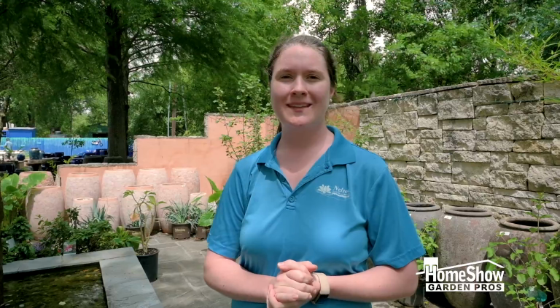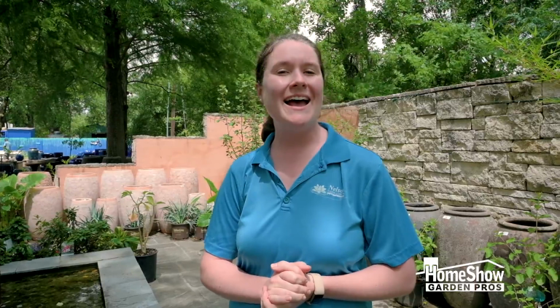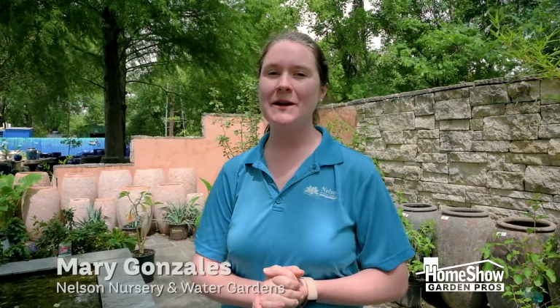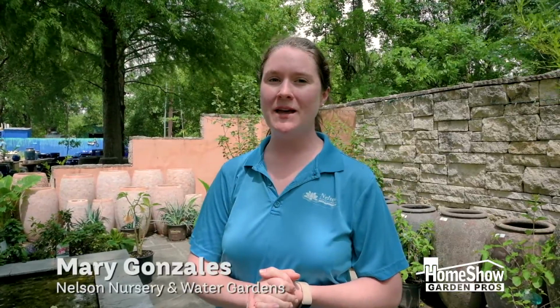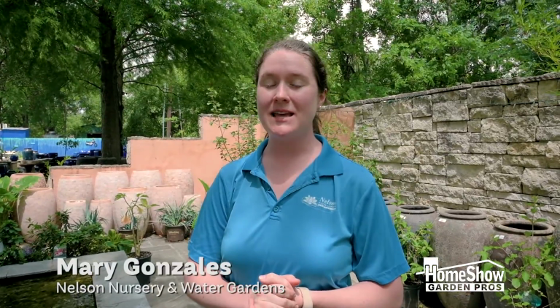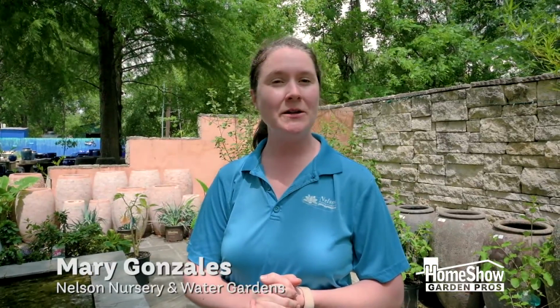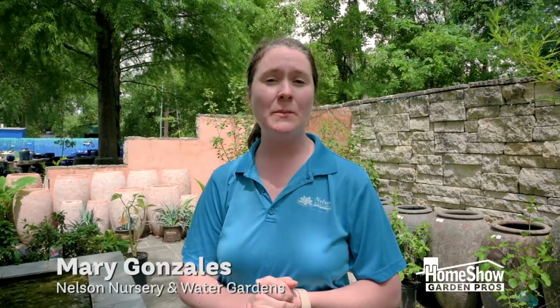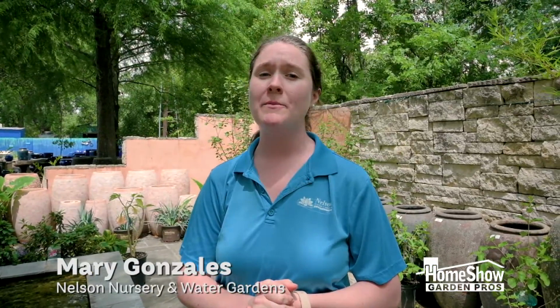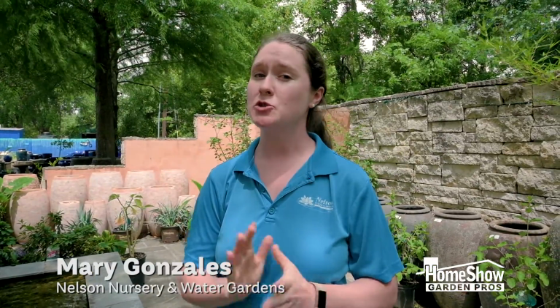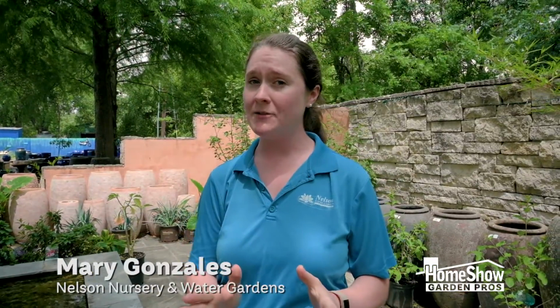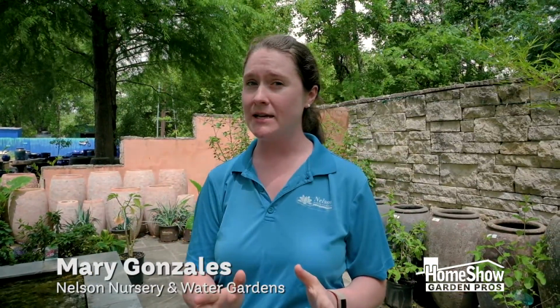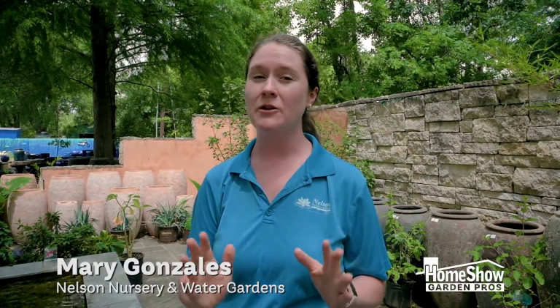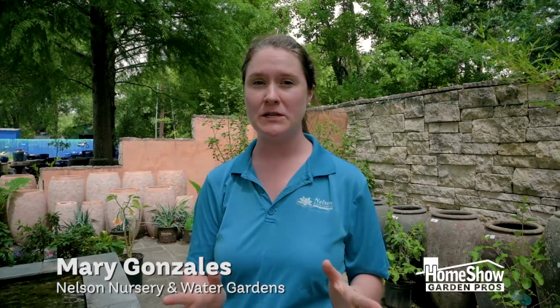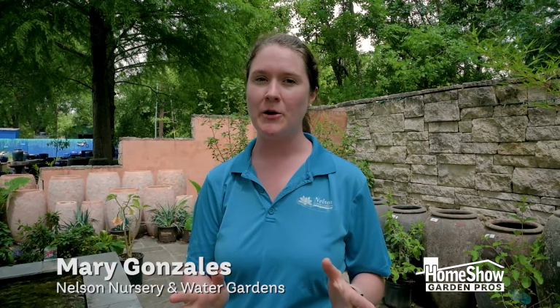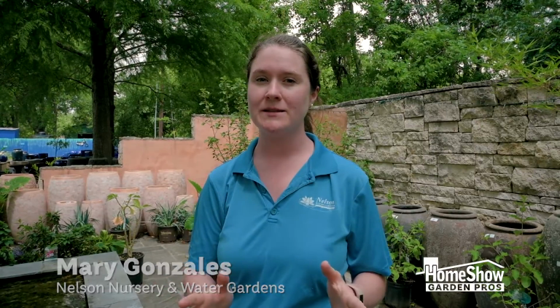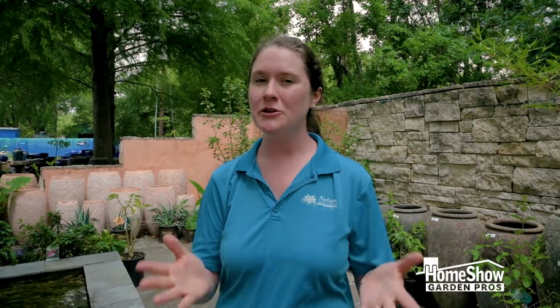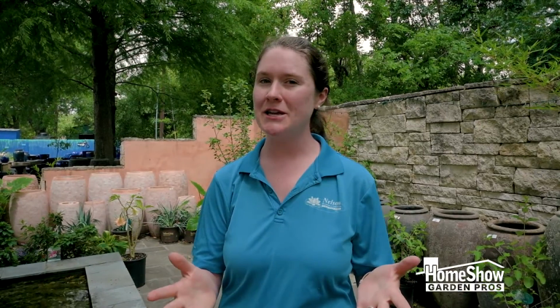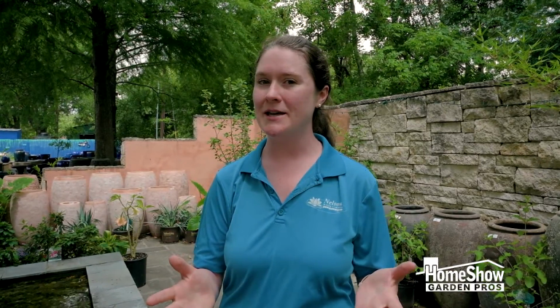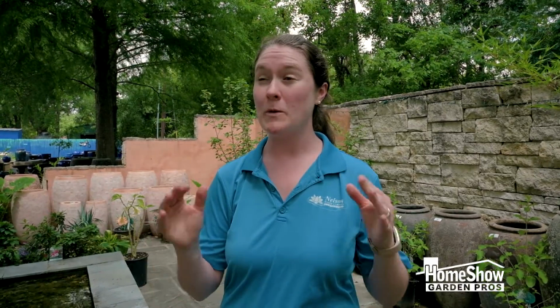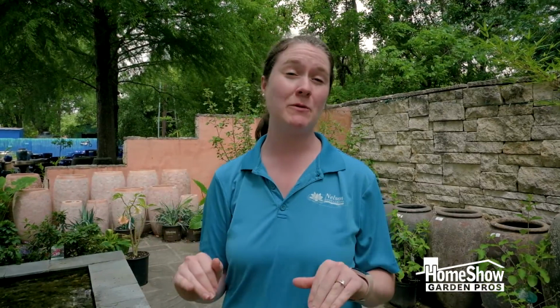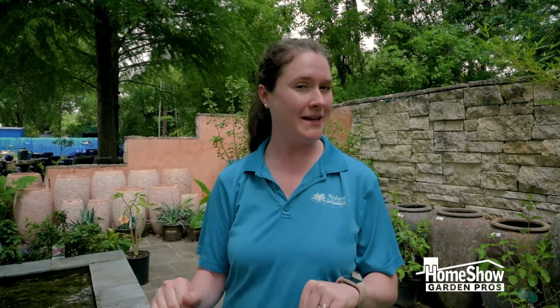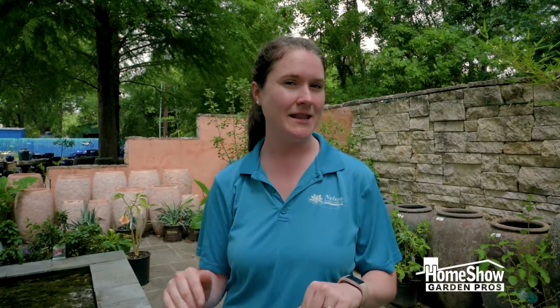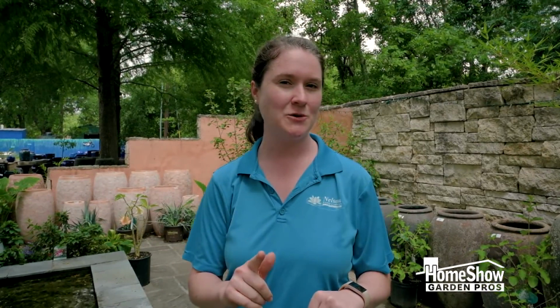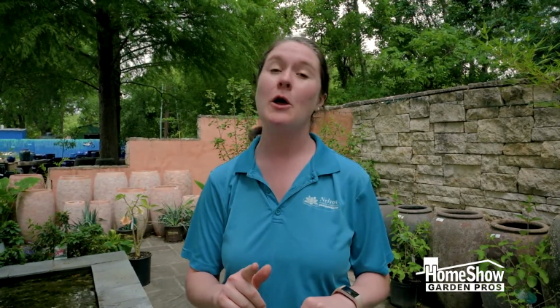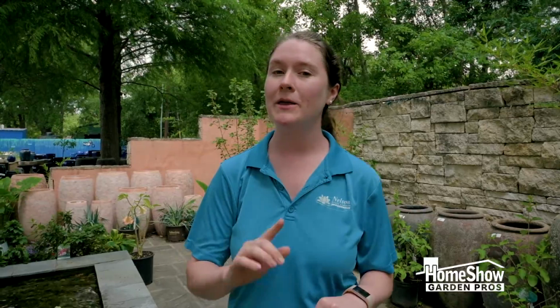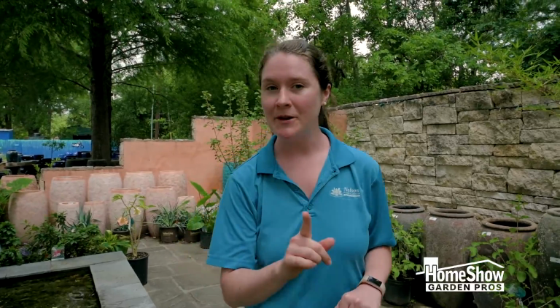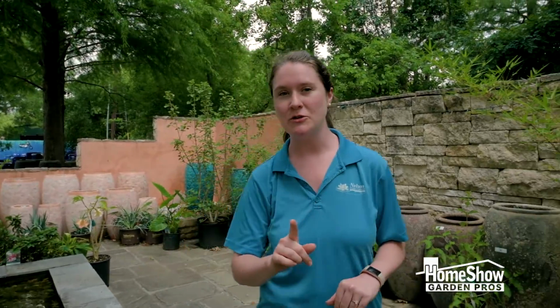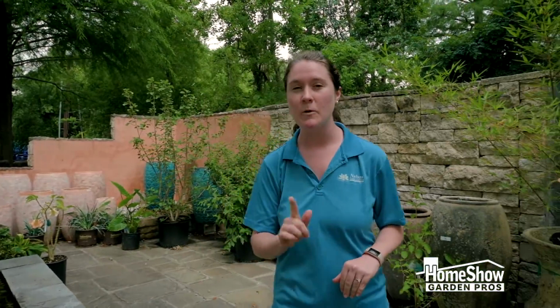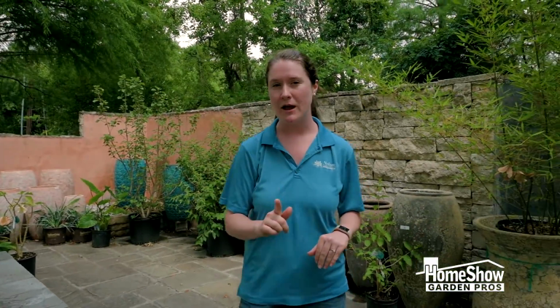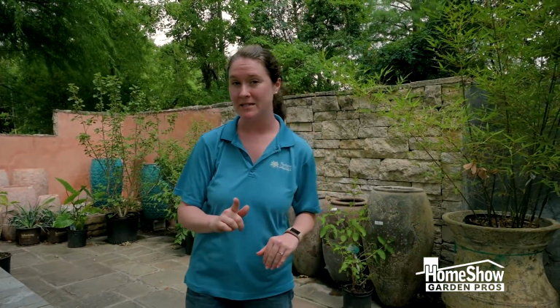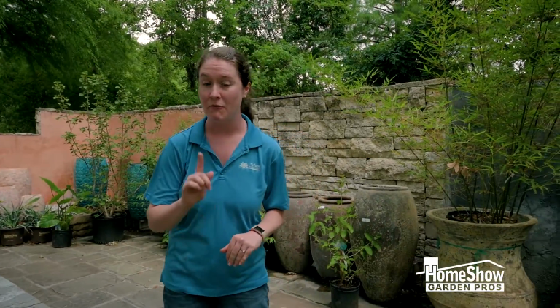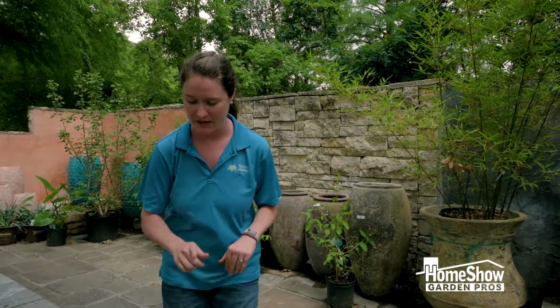Hi, it's Mary with Nelsons and I'm here to tell you about why people don't have success in full sun flower beds. Usually it's because we don't have the right plants in that situation. I'm gonna show you some really great plants to put in full sun.